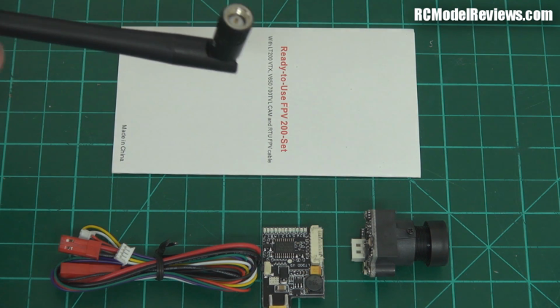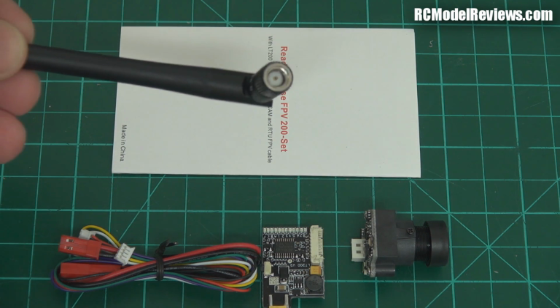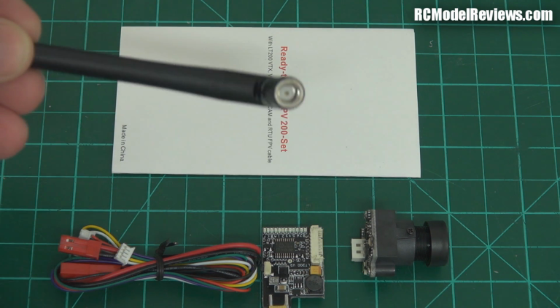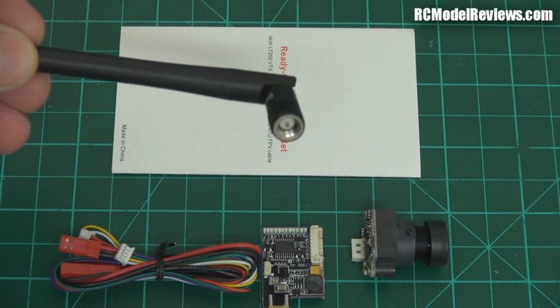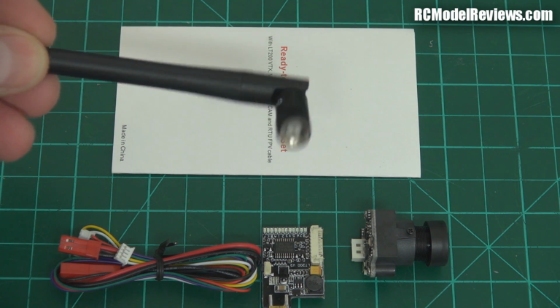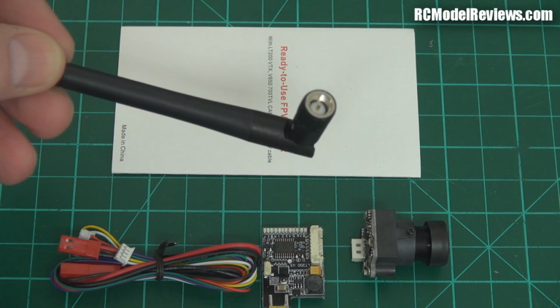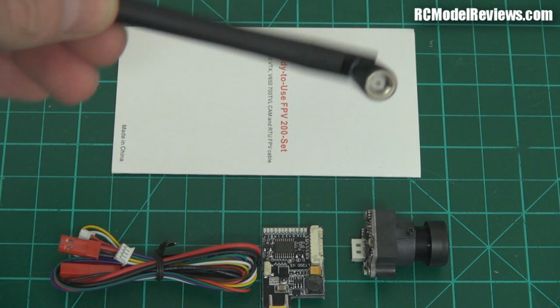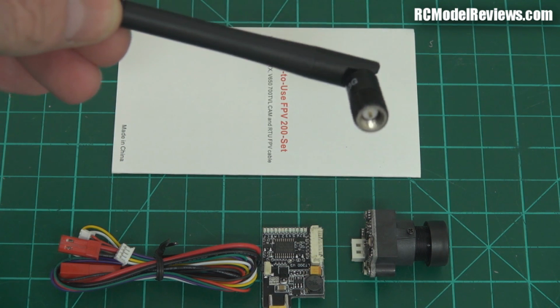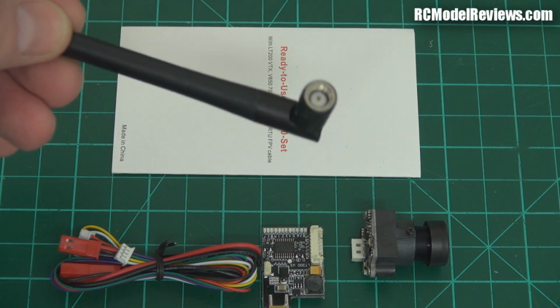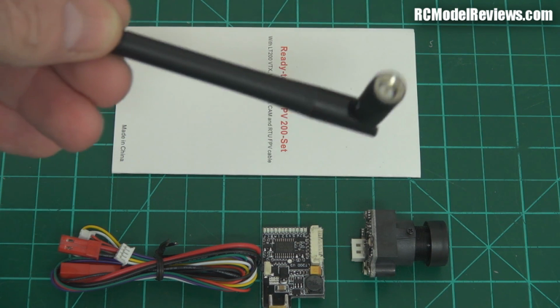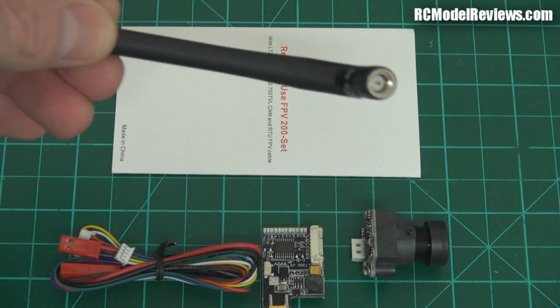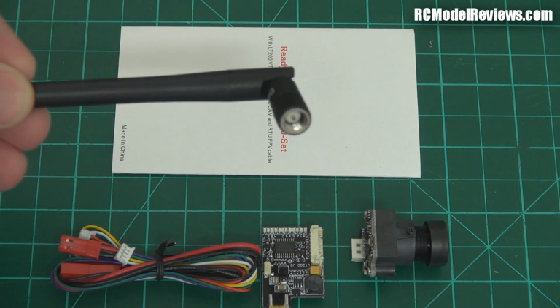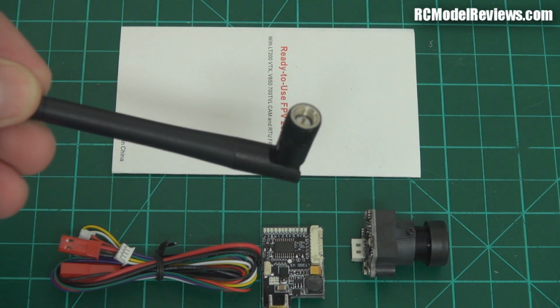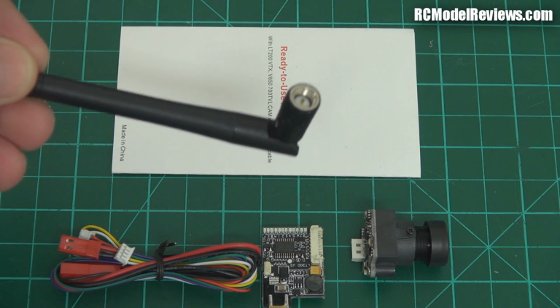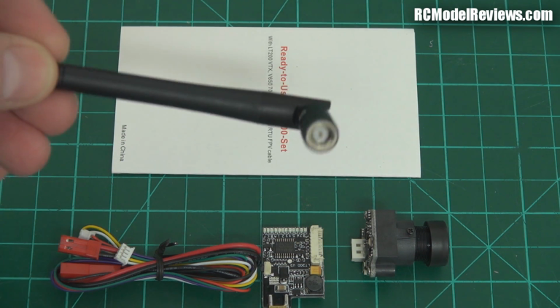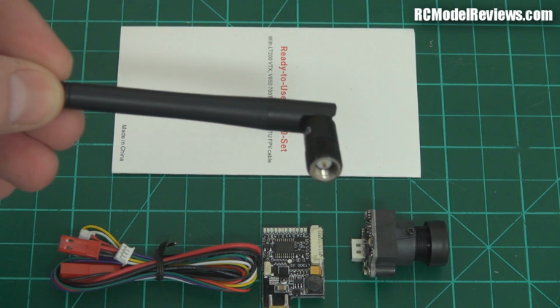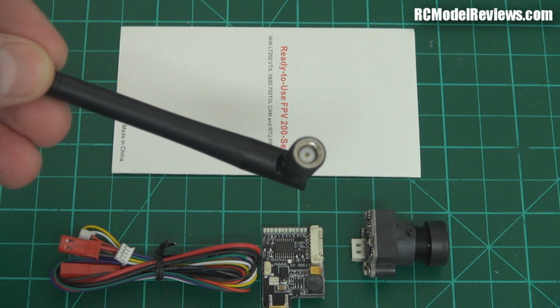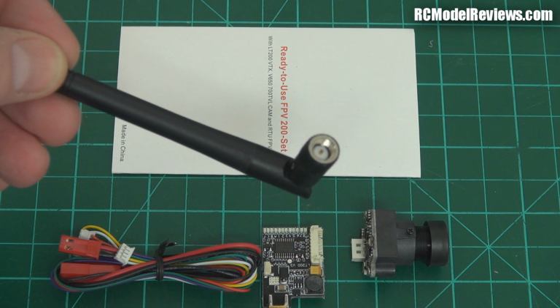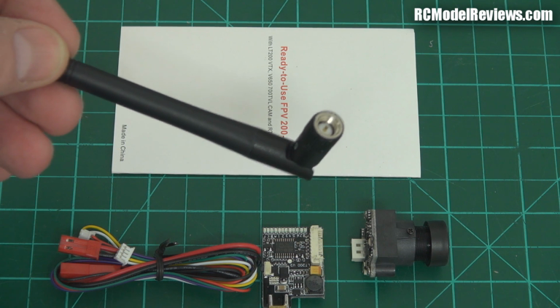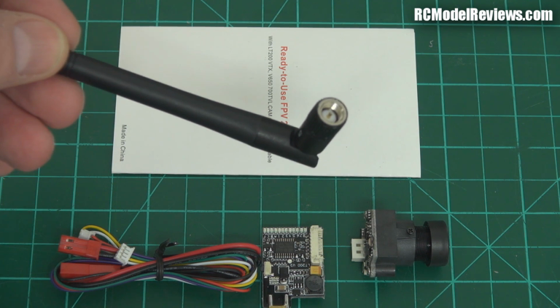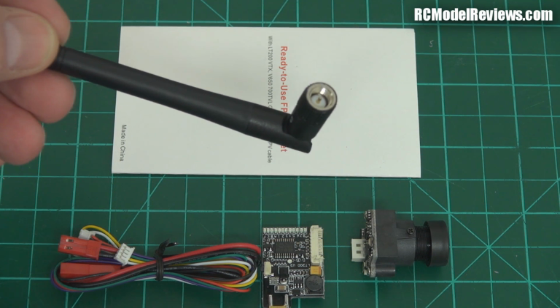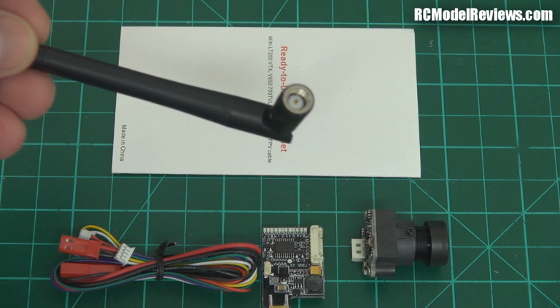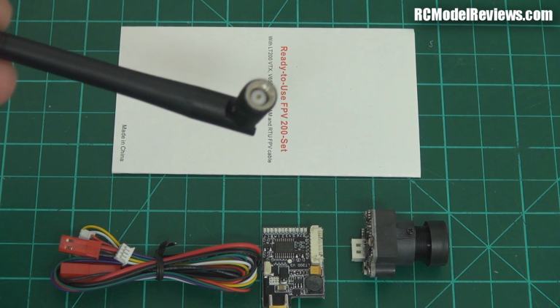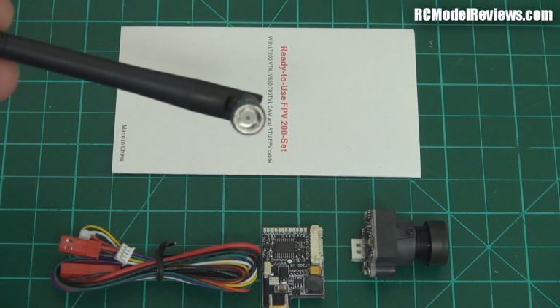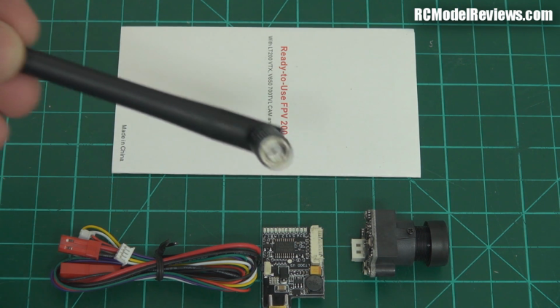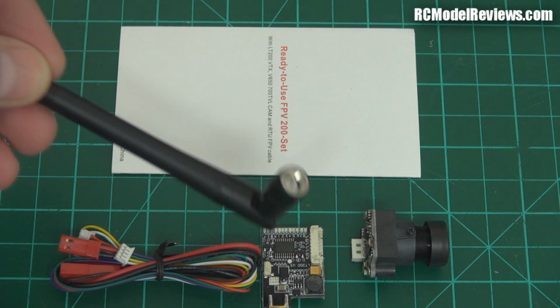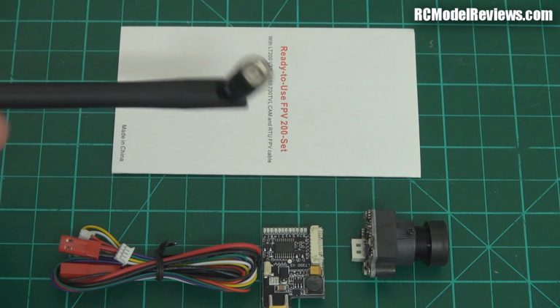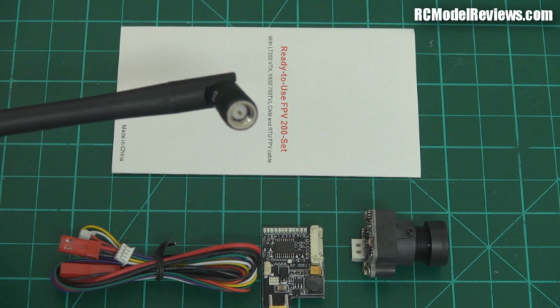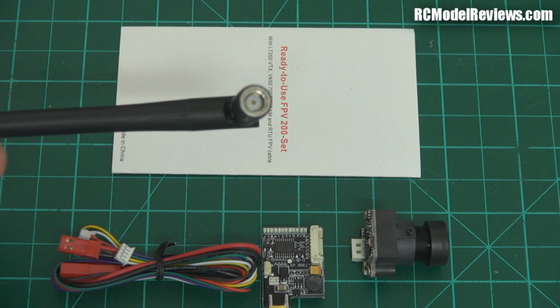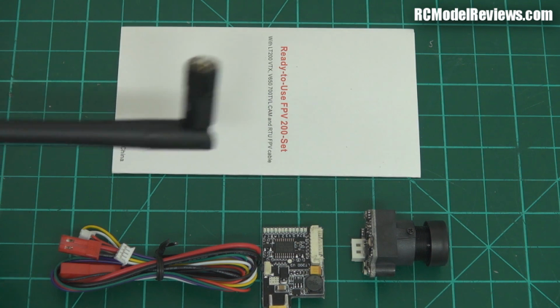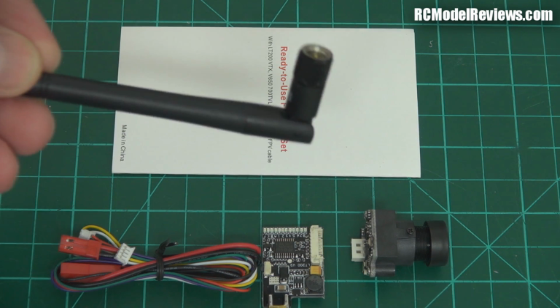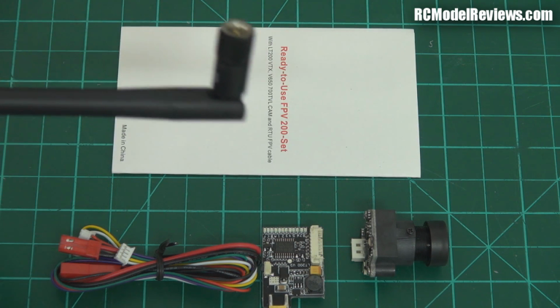It's an SMA antenna, not an RPSMA. That's the kind of antennas and connectors that the Fat Shark Immersion systems use. Mostly Chinese systems in the past have used RPSMA, where the little pin is actually in the transmitter, not in the antenna itself. So that's something to bear in mind.